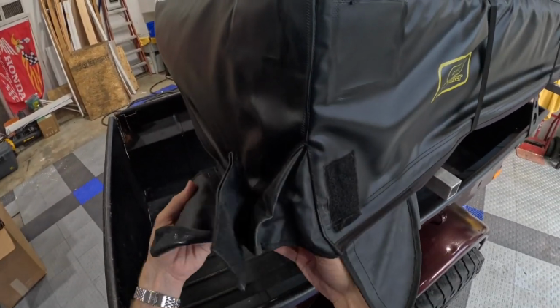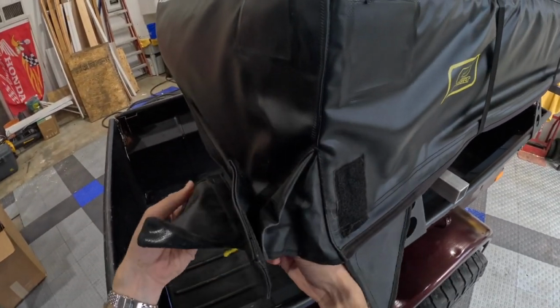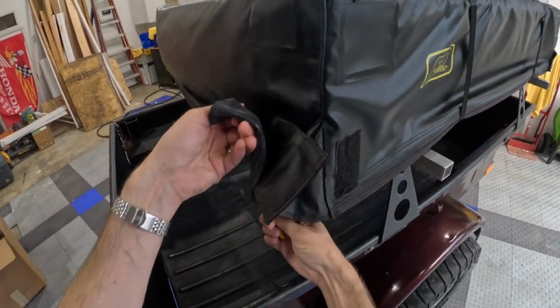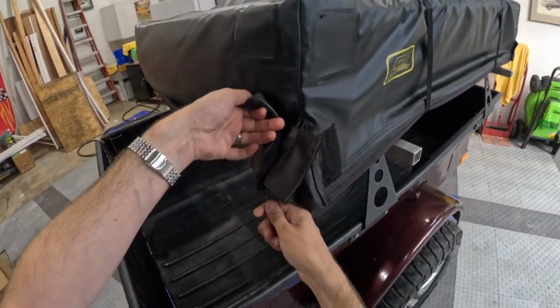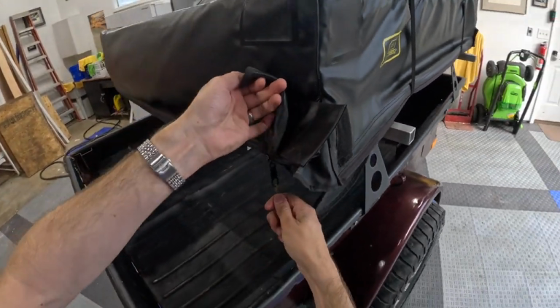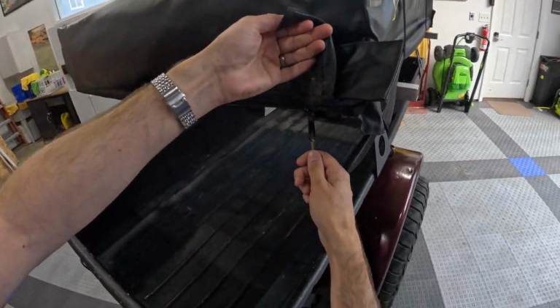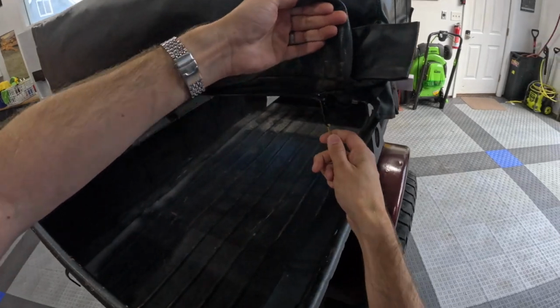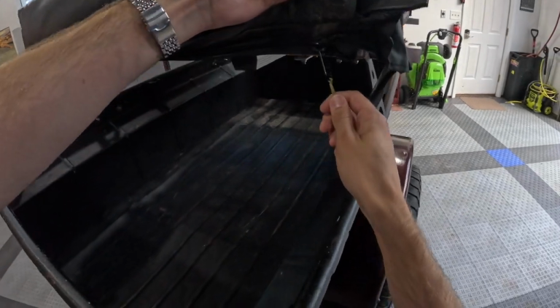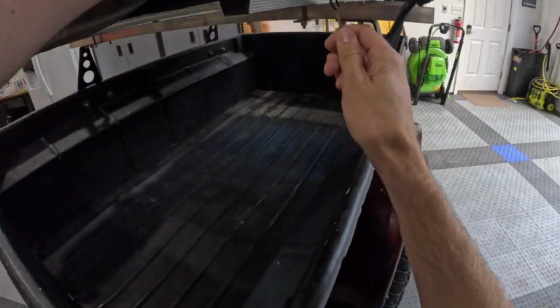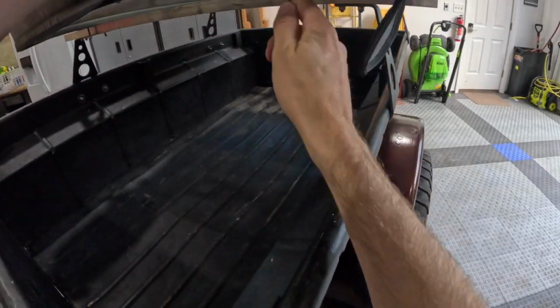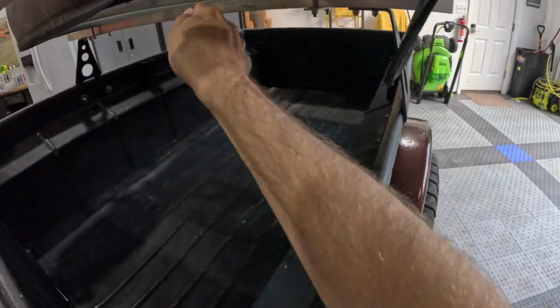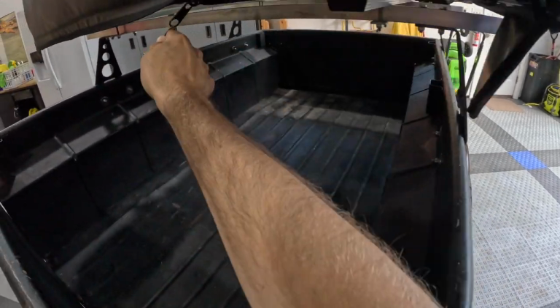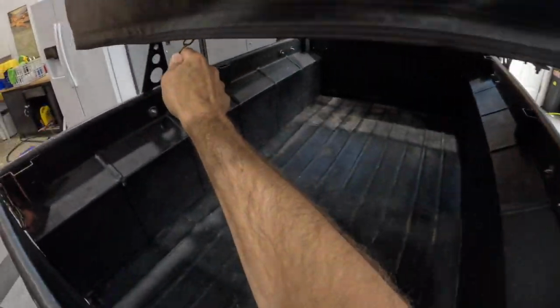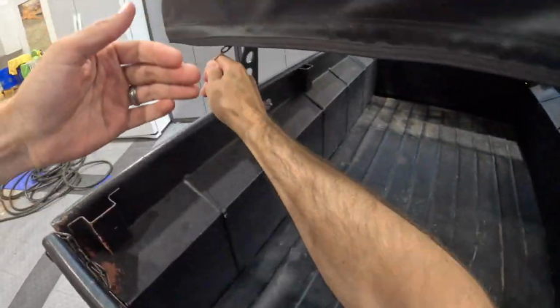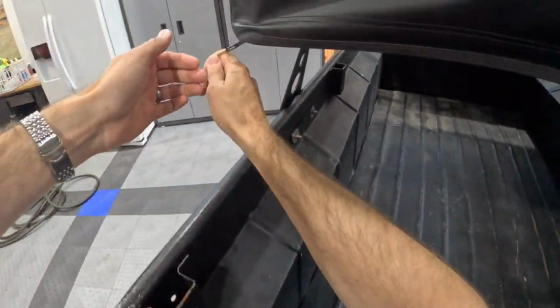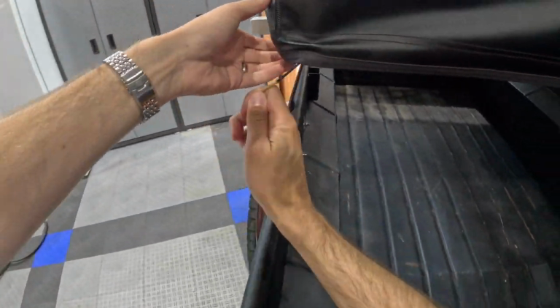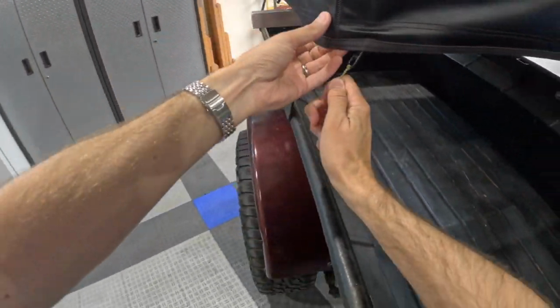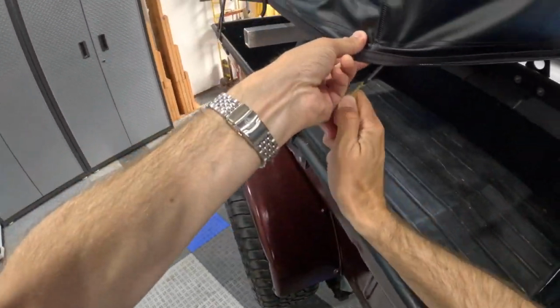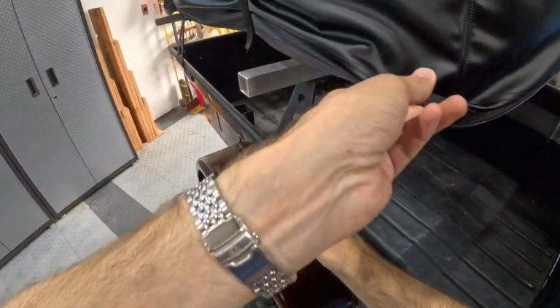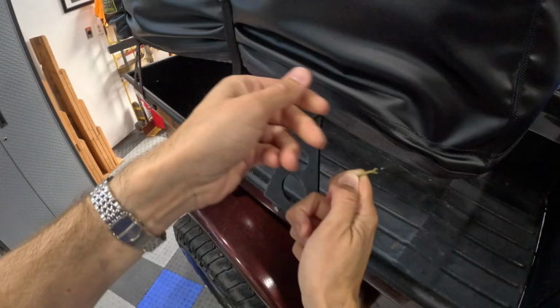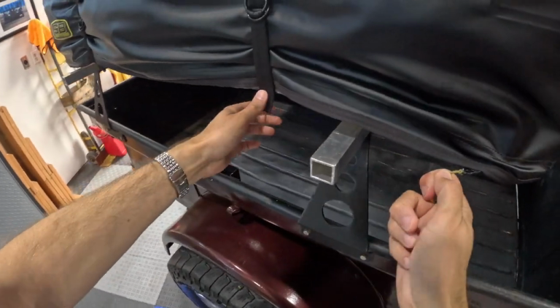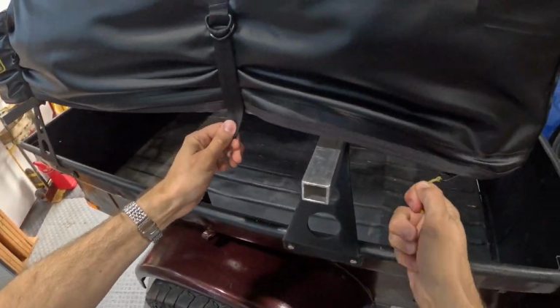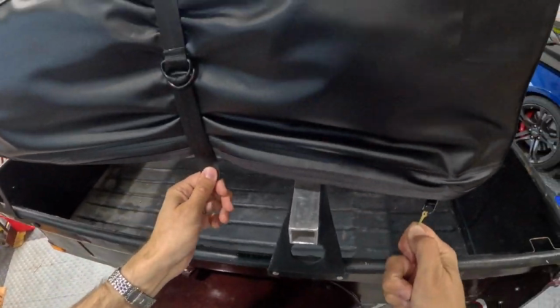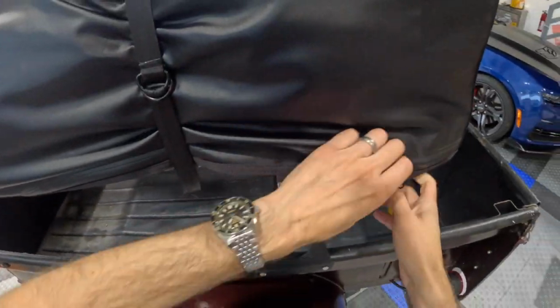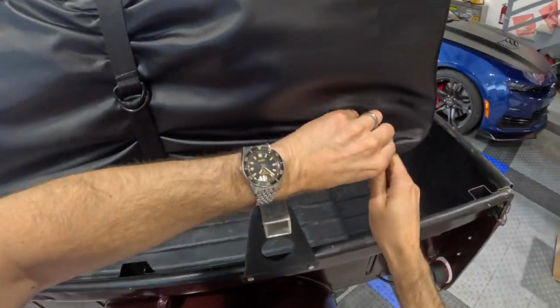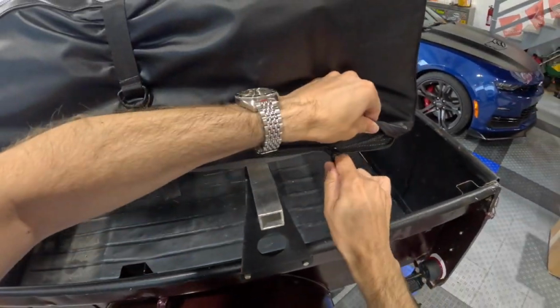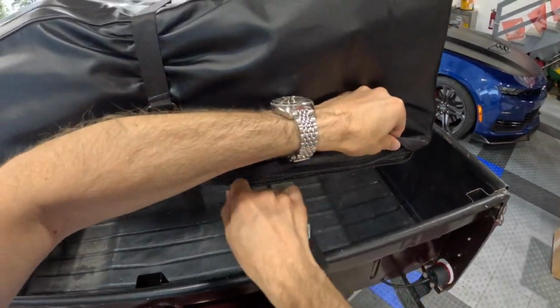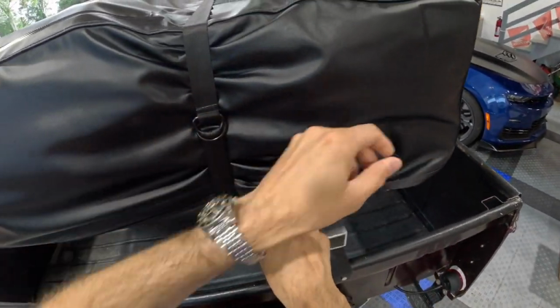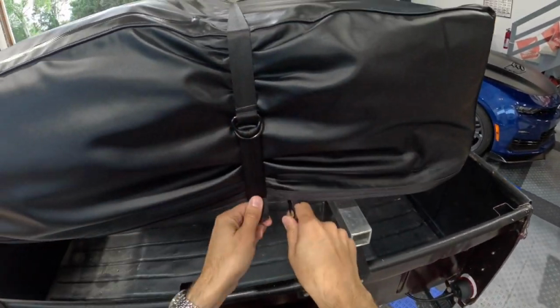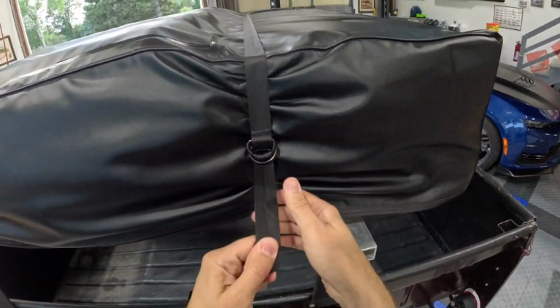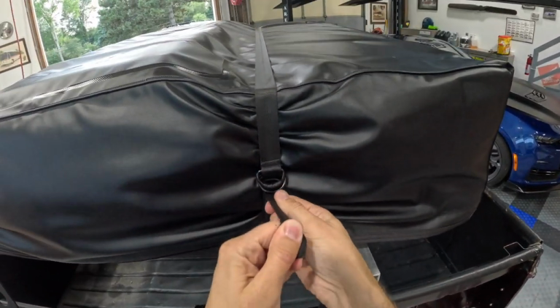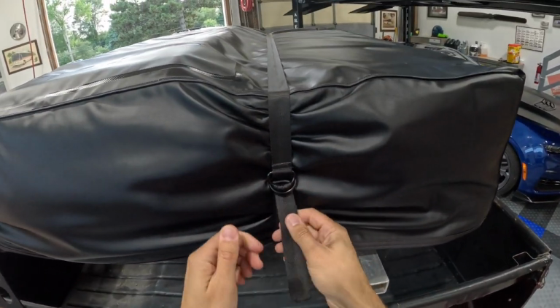One issue I've had is that little piece — that flap — is loose right there. But here's the zipper, so it just goes the whole way around to remove this black vinyl cover on top. It tends to be pretty easy to work with.